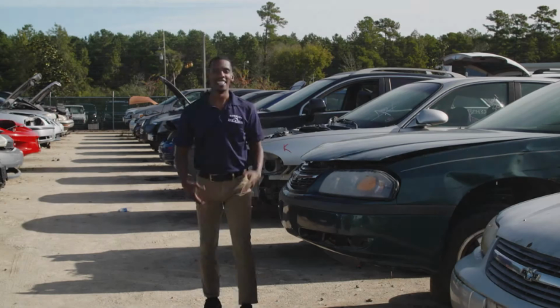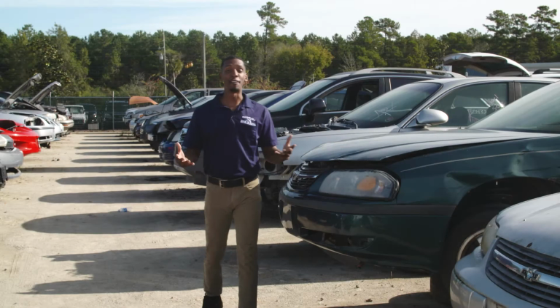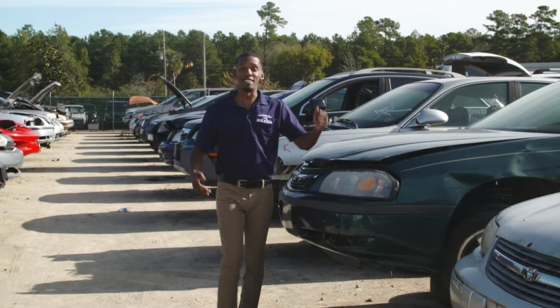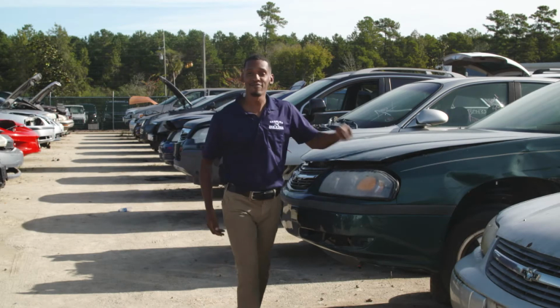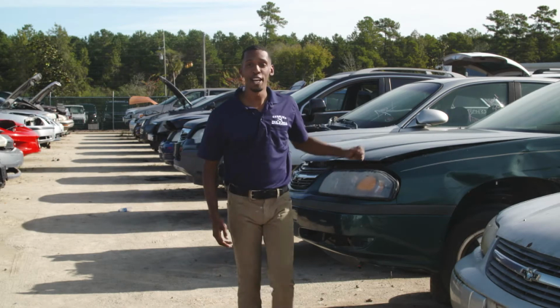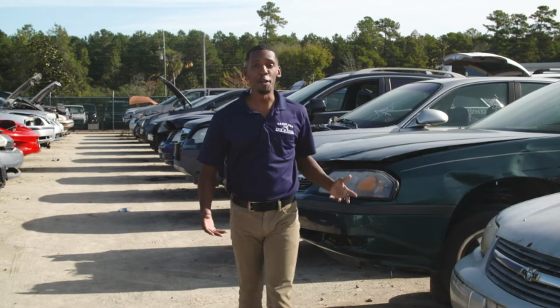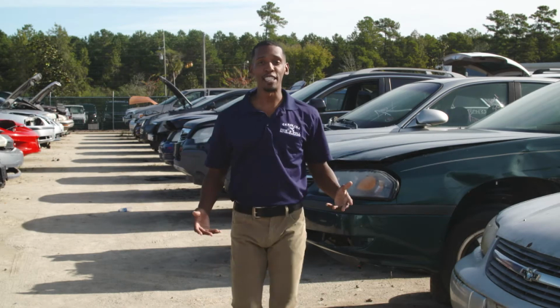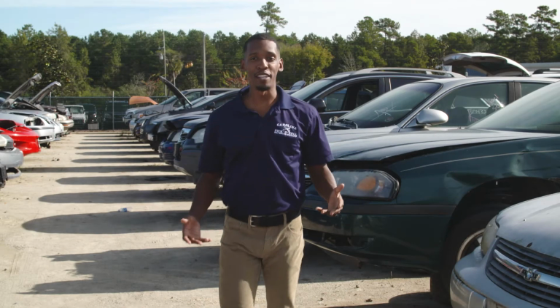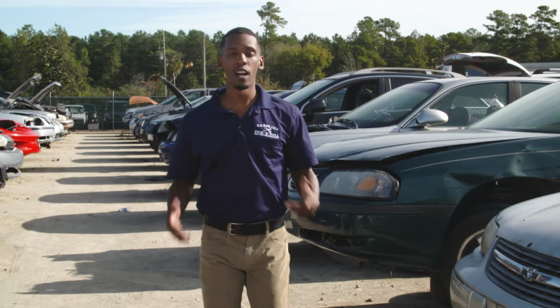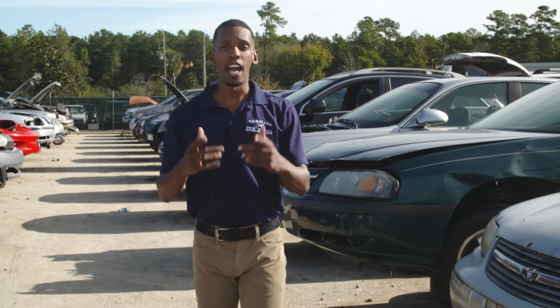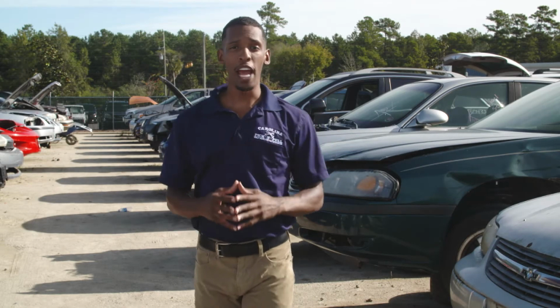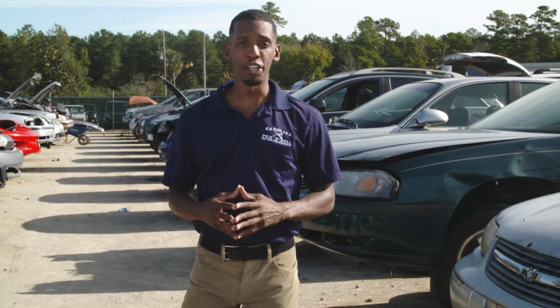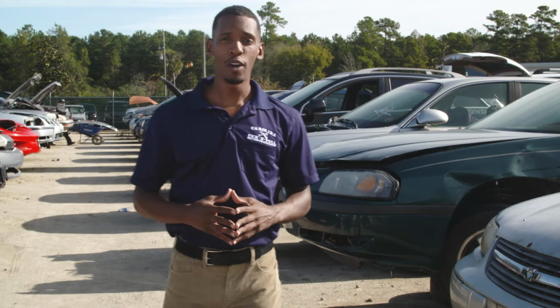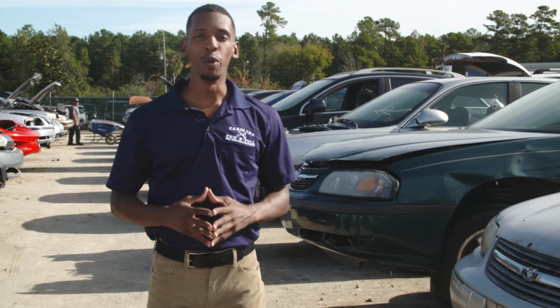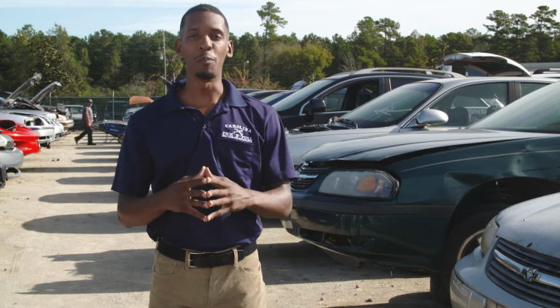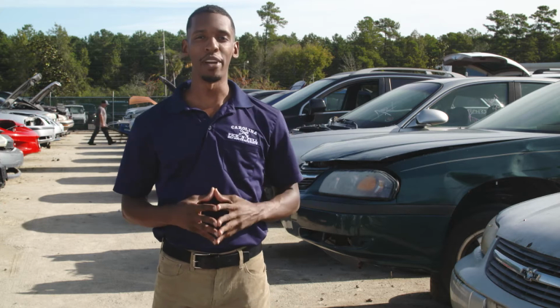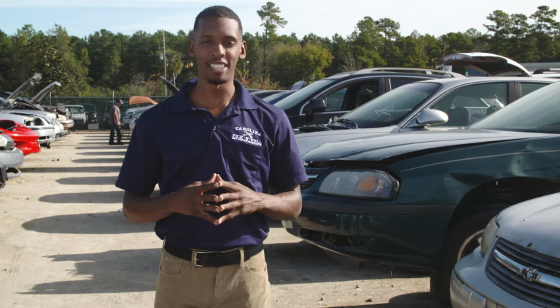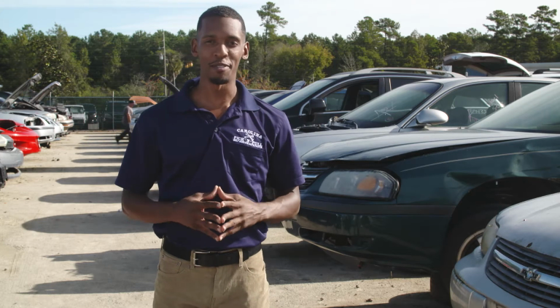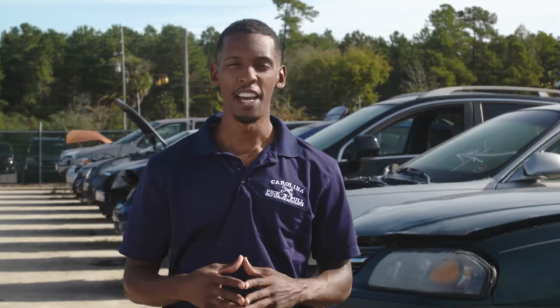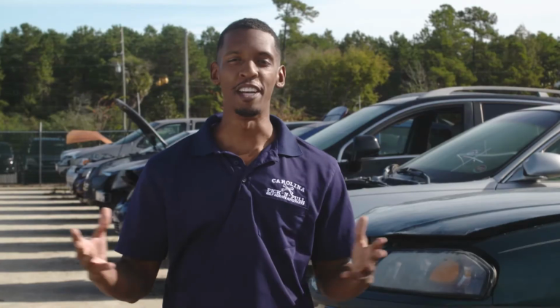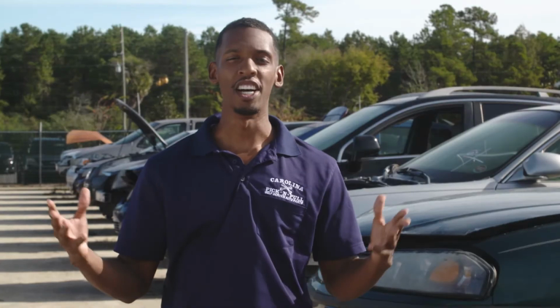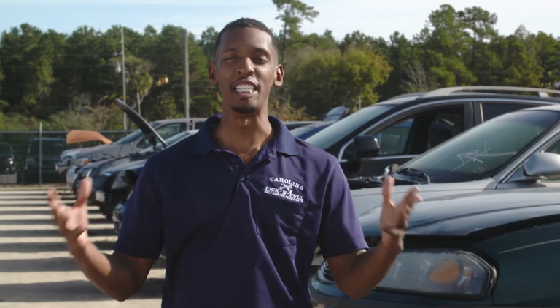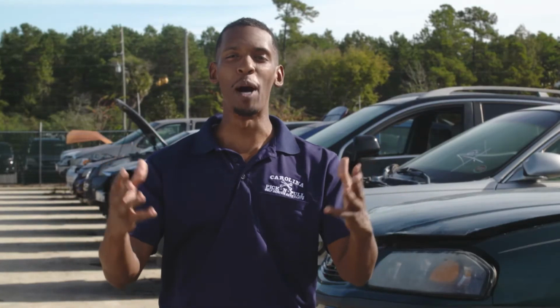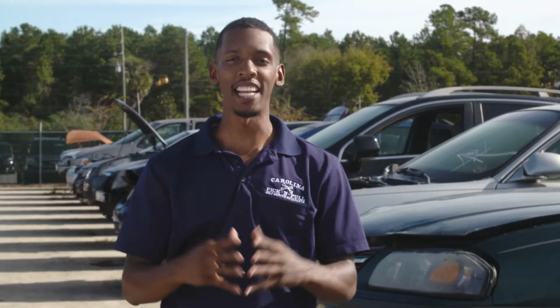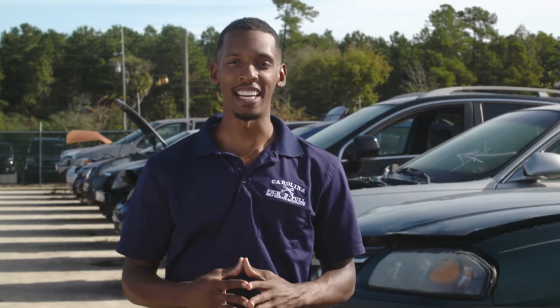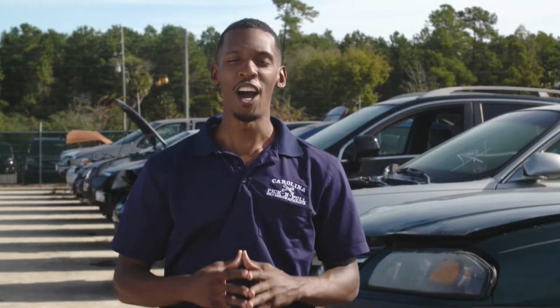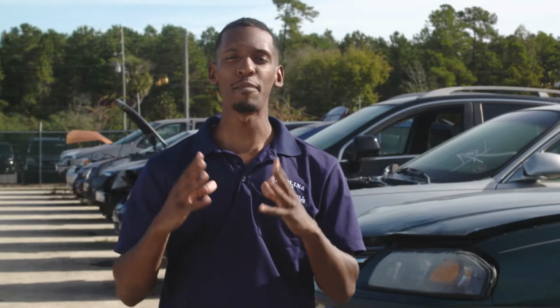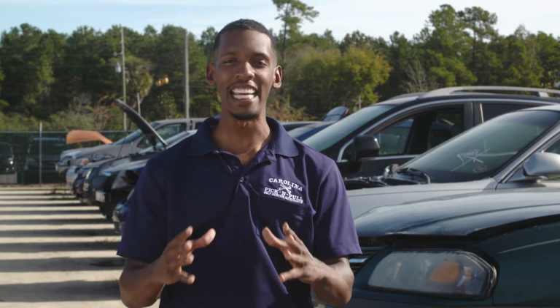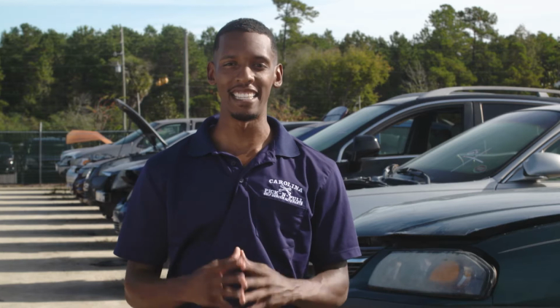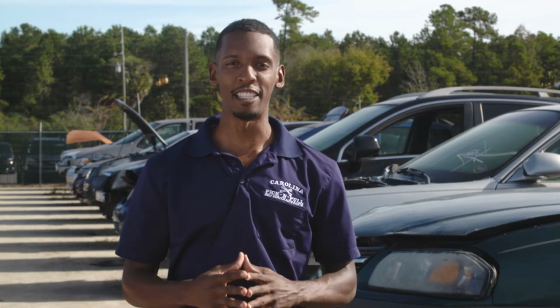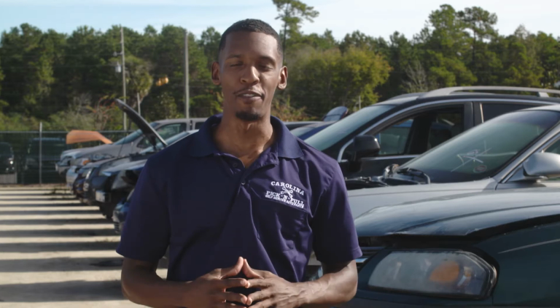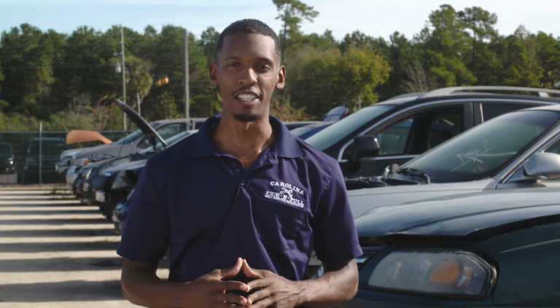Let's face it, fender benders happen. Has one happened to you? We can help you repair it yourself. Fenders, hoods, bumpers, and headlights are some of the easiest things you can fix yourself.